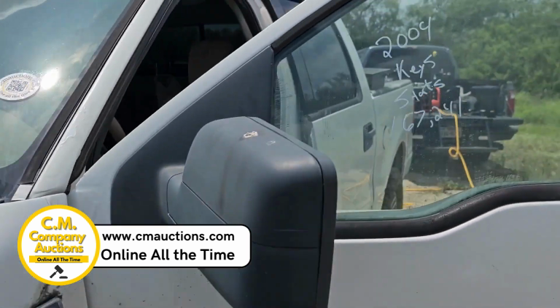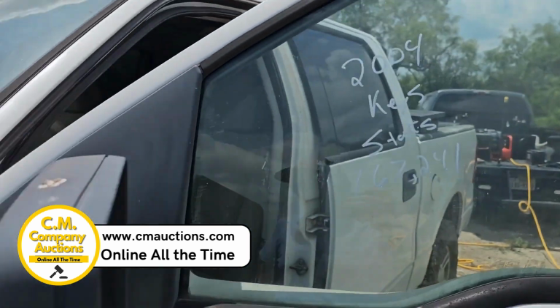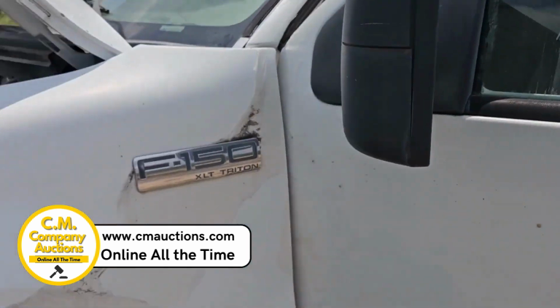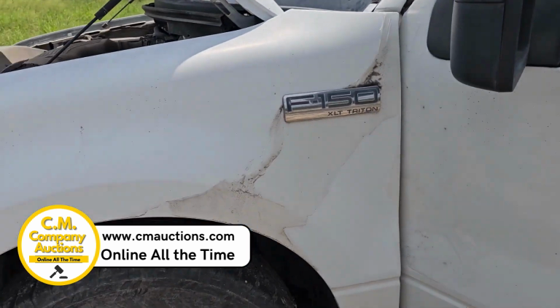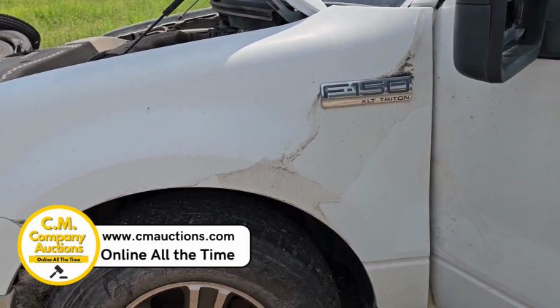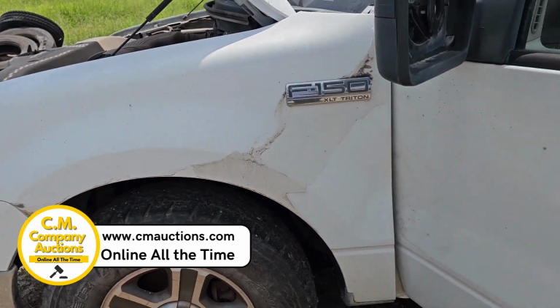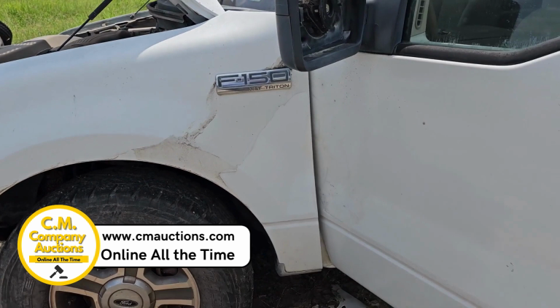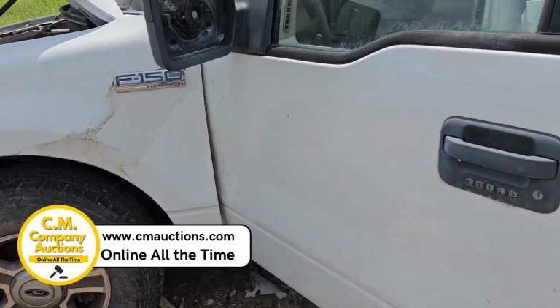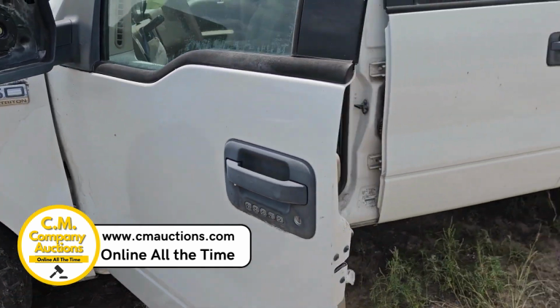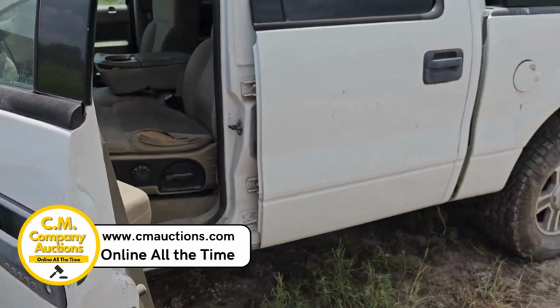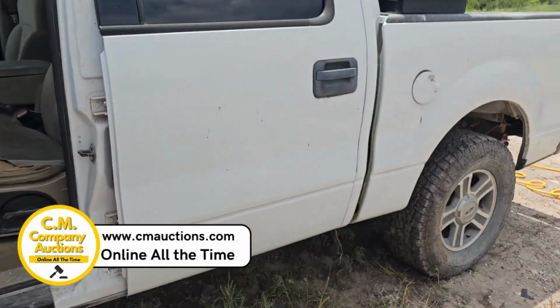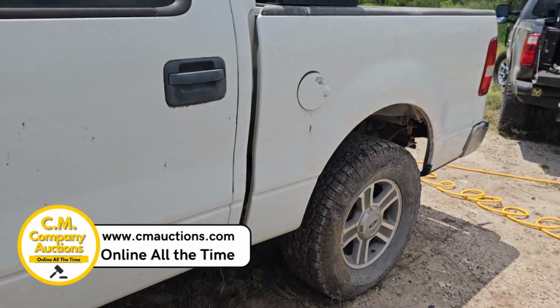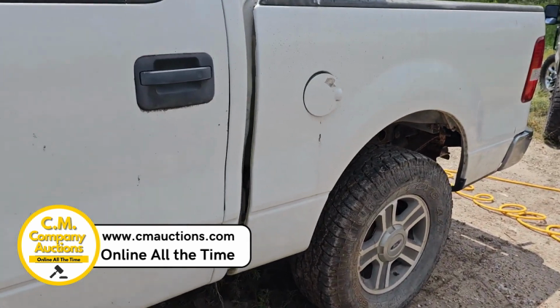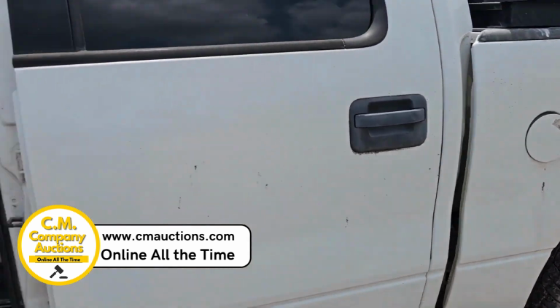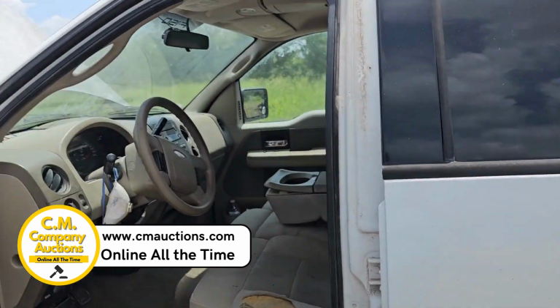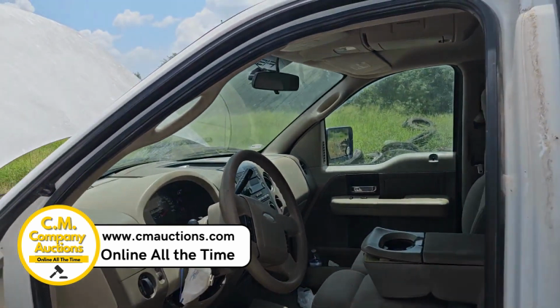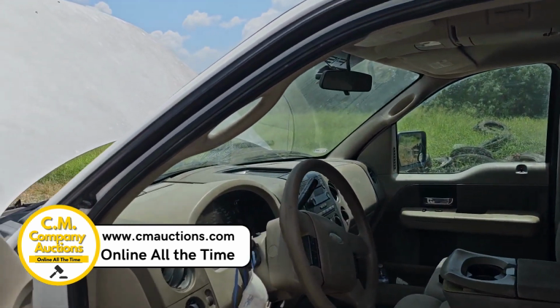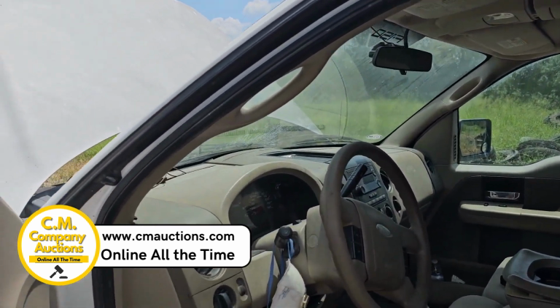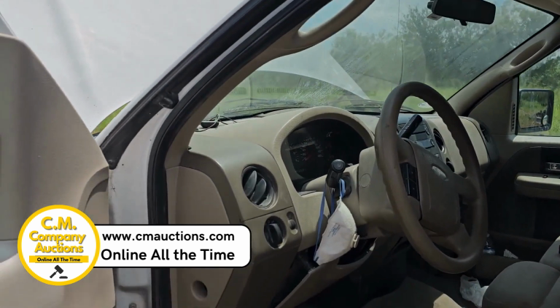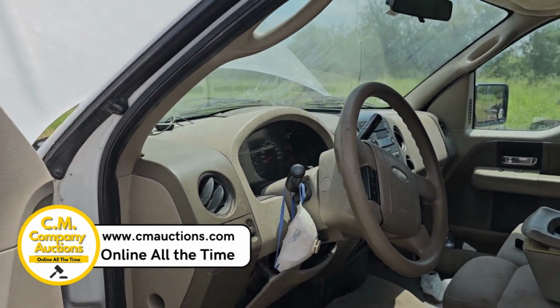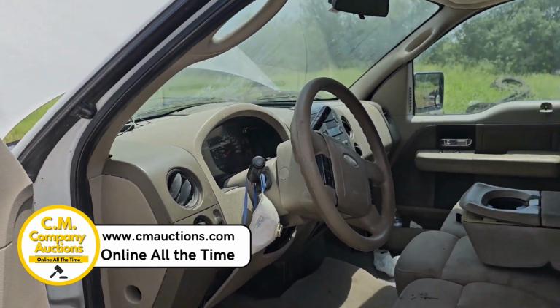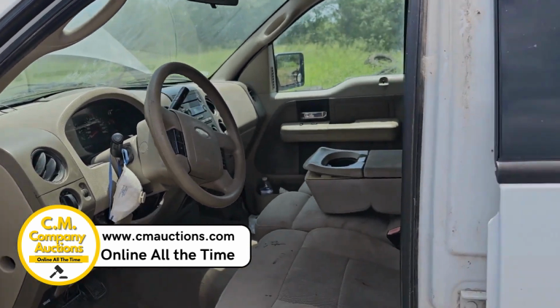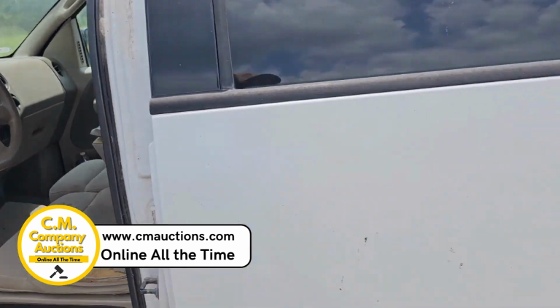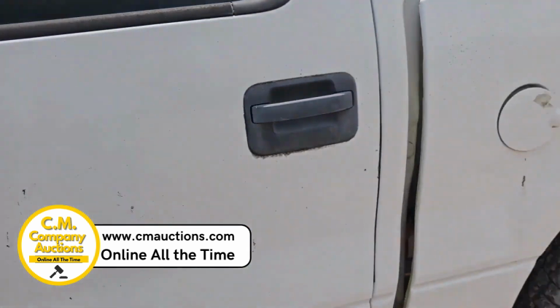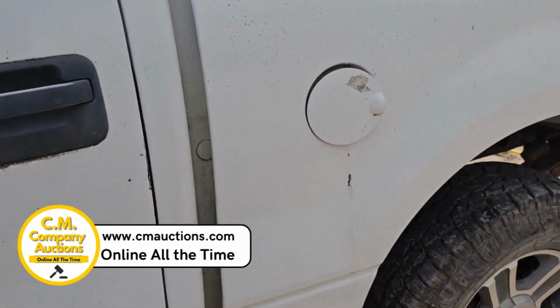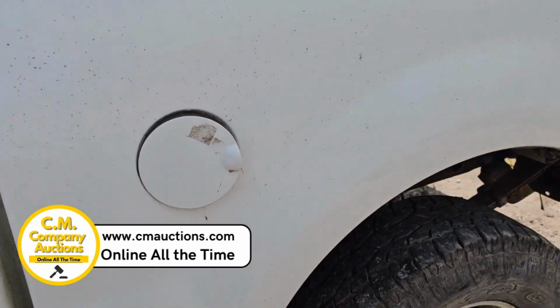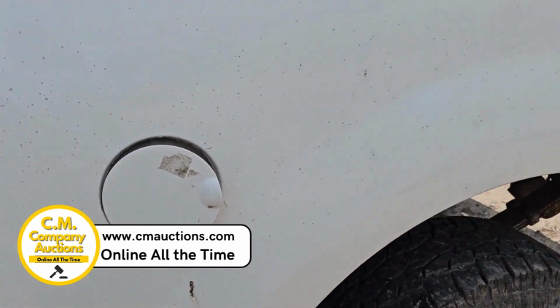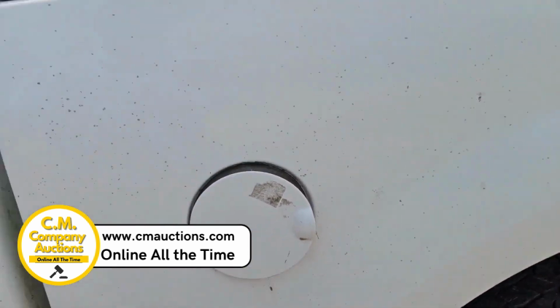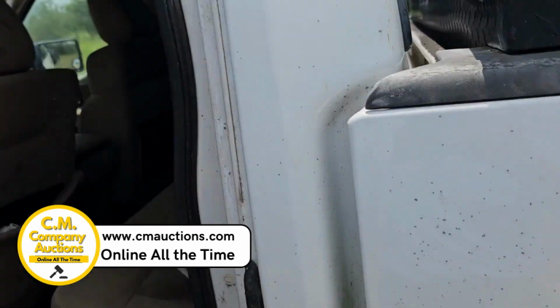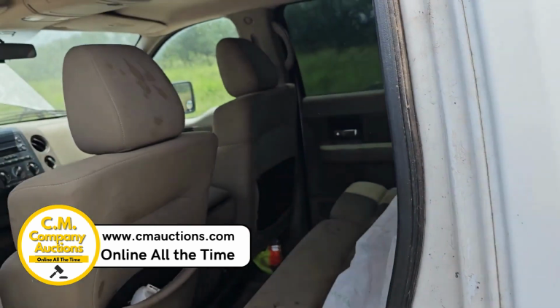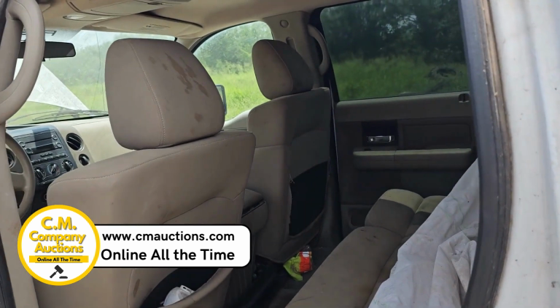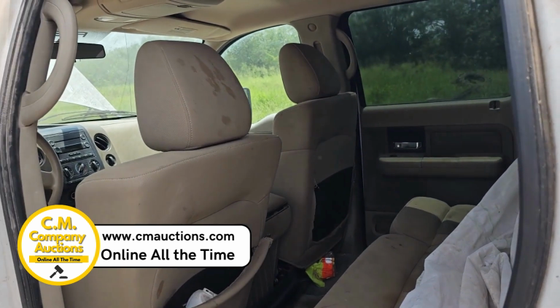167,000 miles. Been sitting for a while. I jumped it off and pulled it right up here to where it's at. I had to air the tires up. You're going to need to bring a battery, and you're going to need to bring an air tank. It looks like it's going to need stems in both back tires. The tires are good.